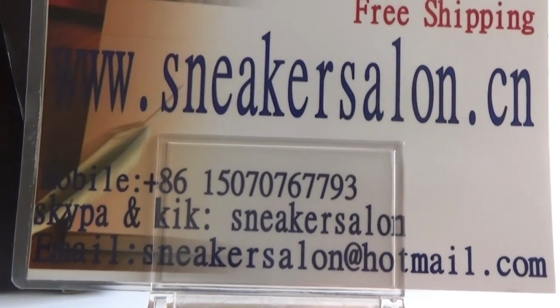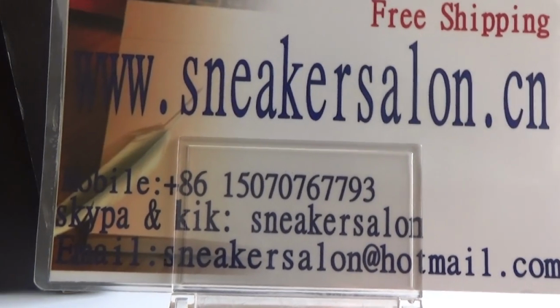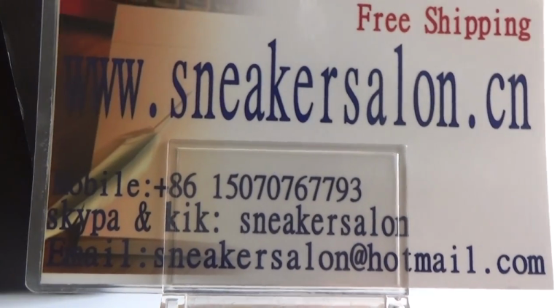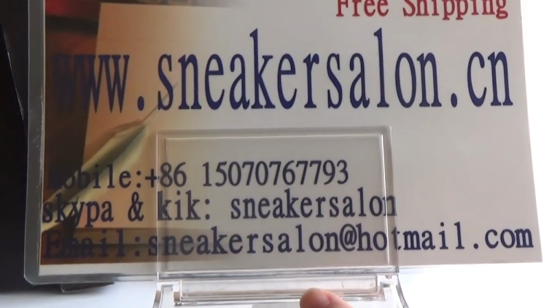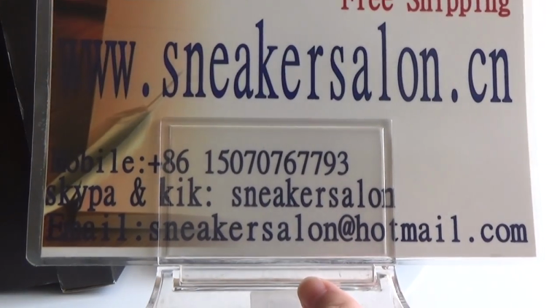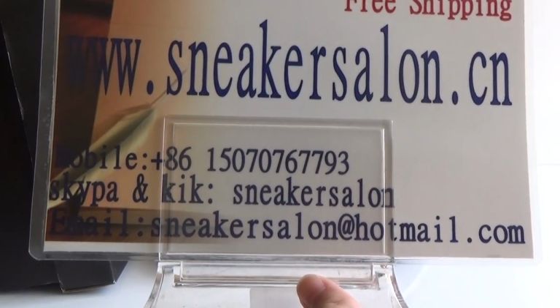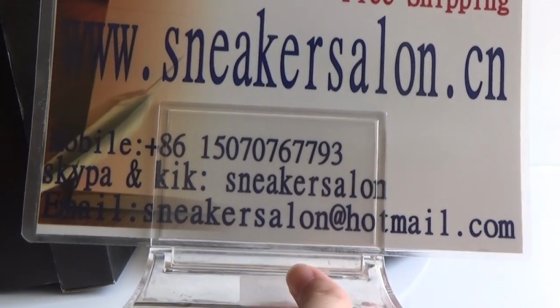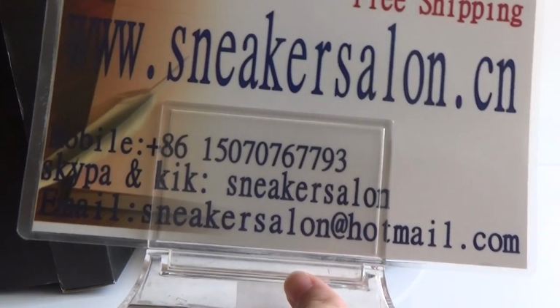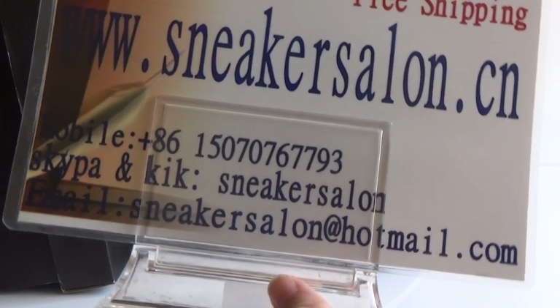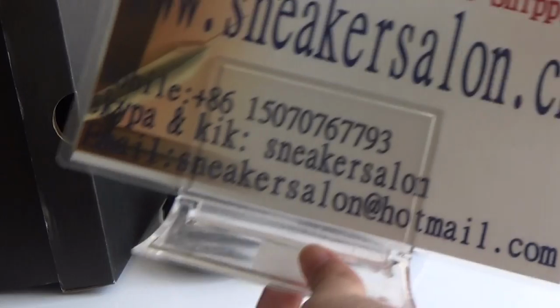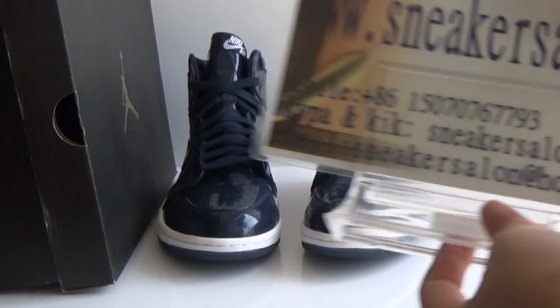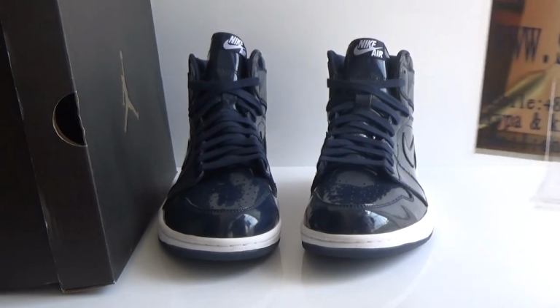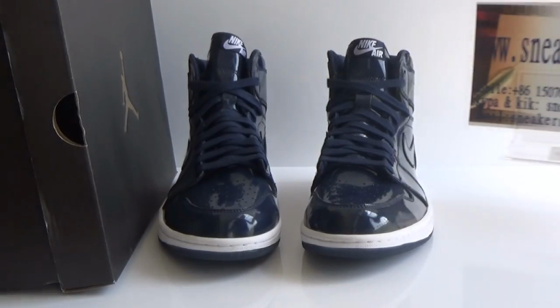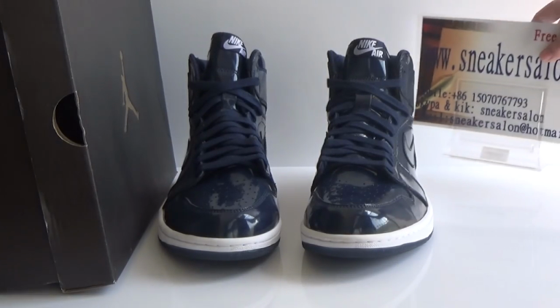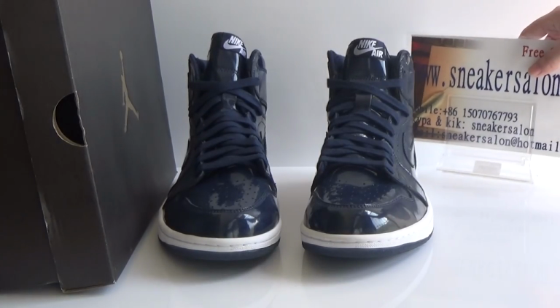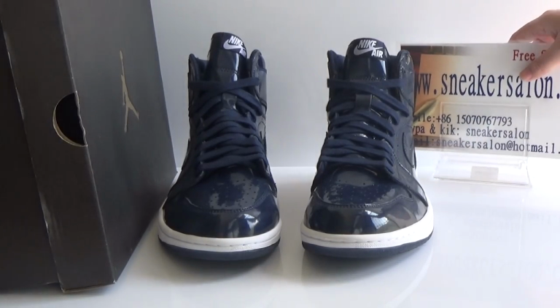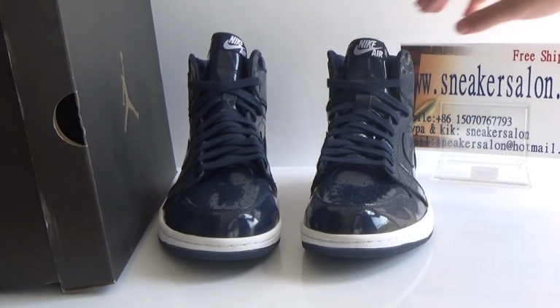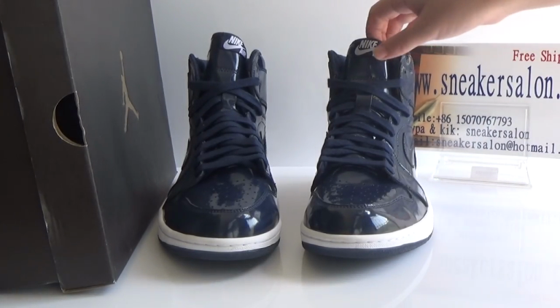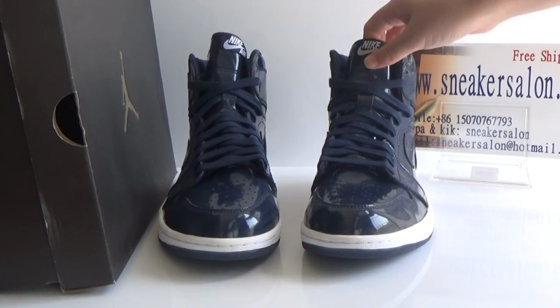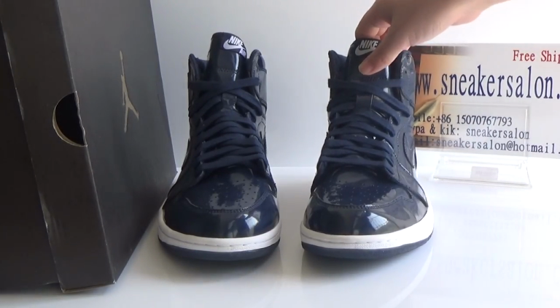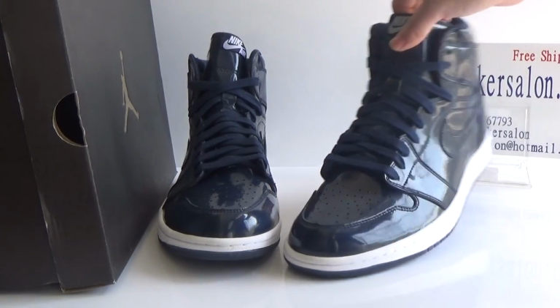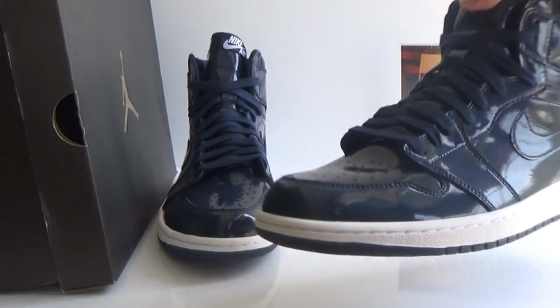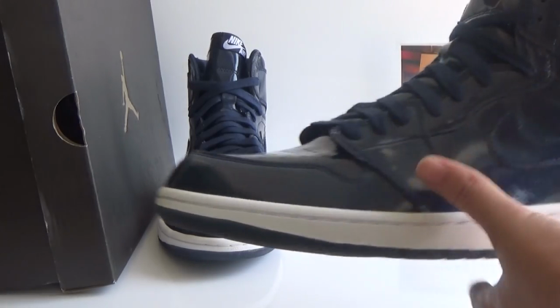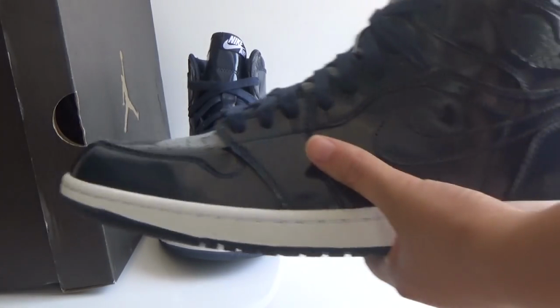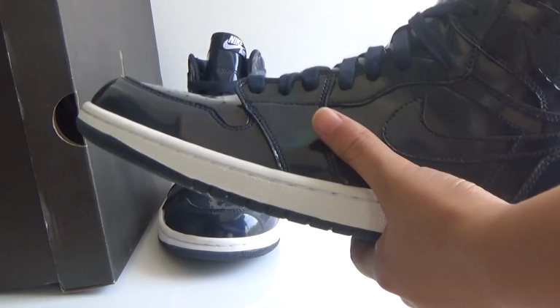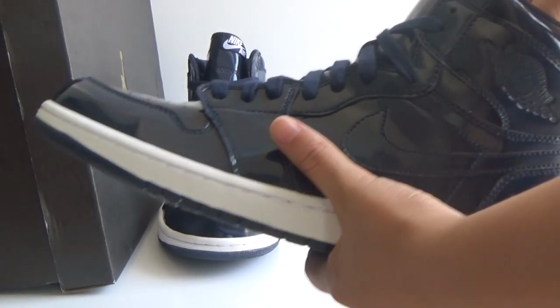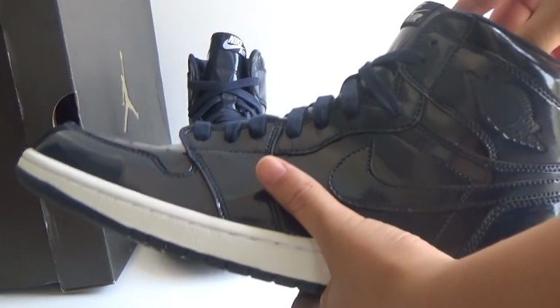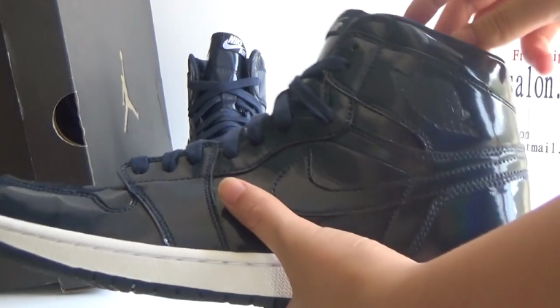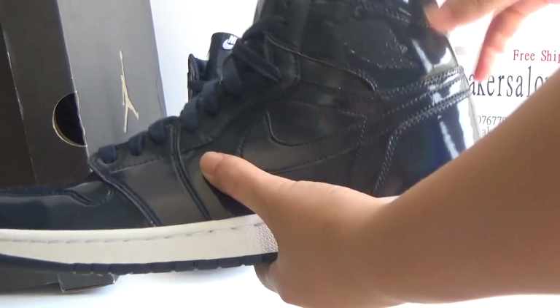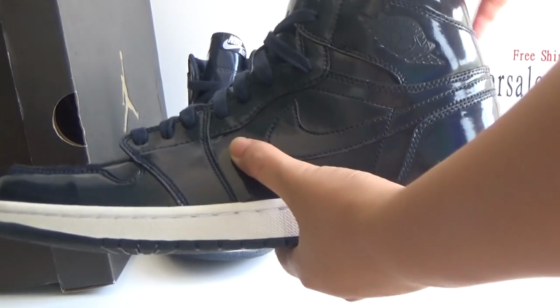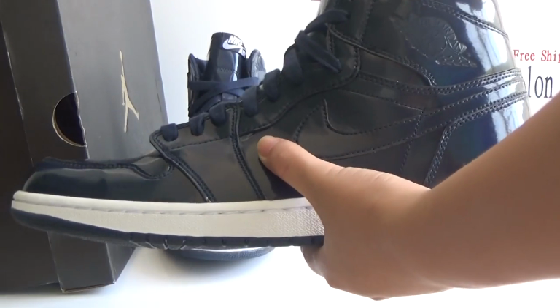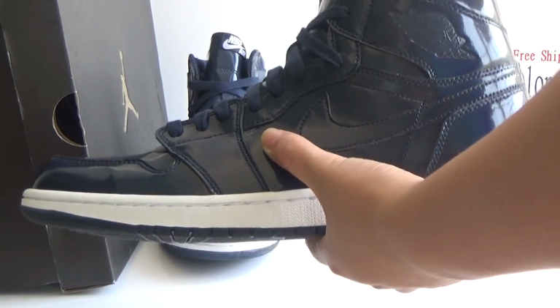My email is sneaksalern@hotmail.com. Today I will show you the shoes — Authentic L. Jordan, the World Trade Market, DSM.